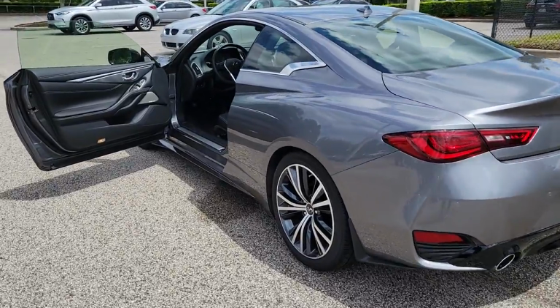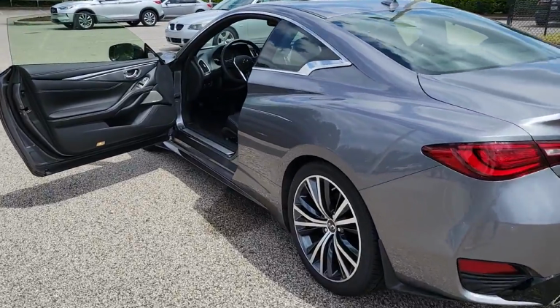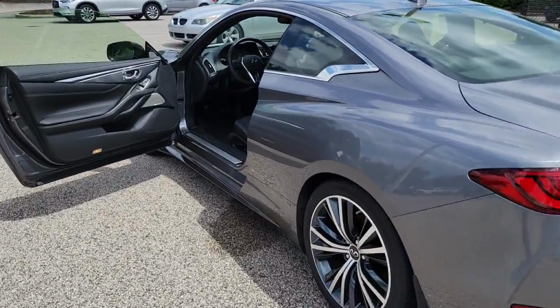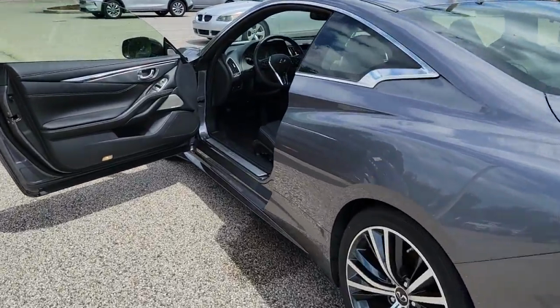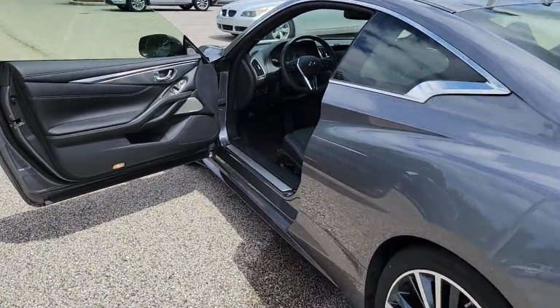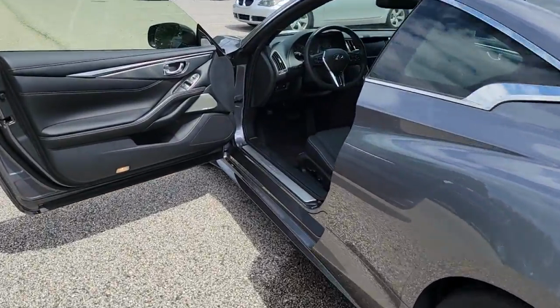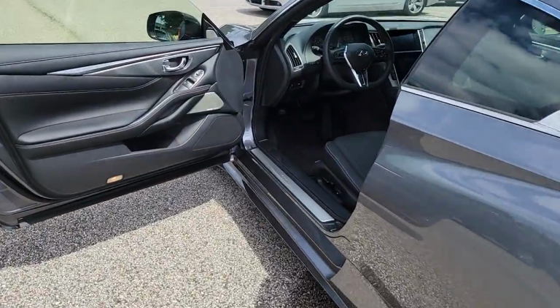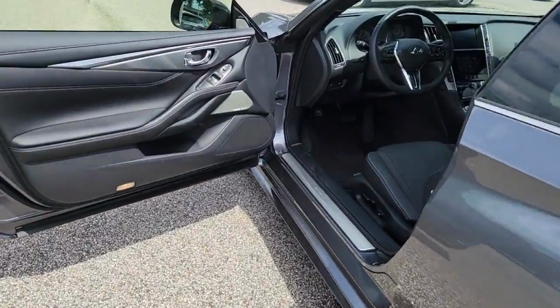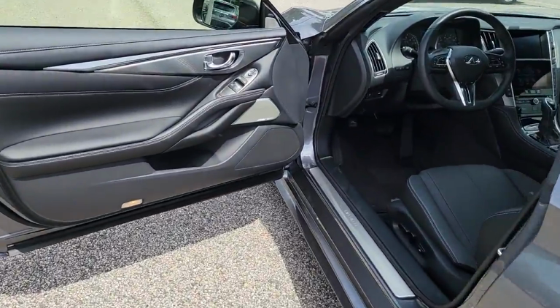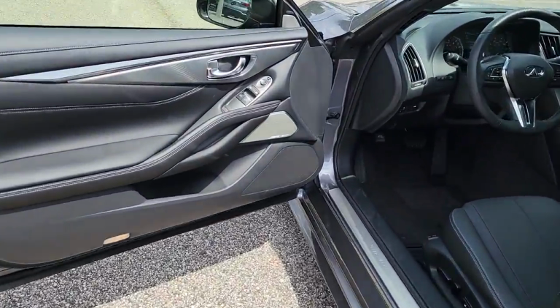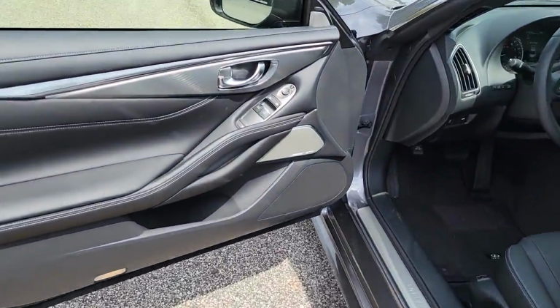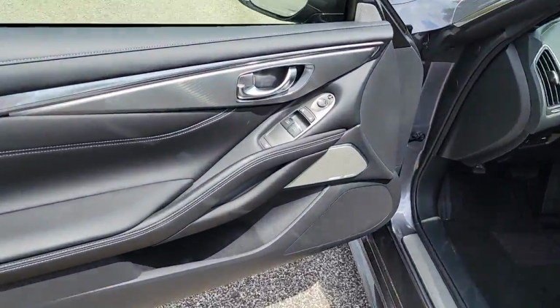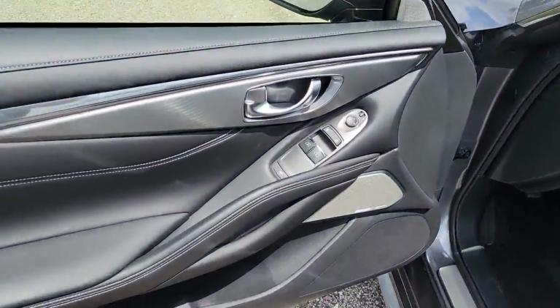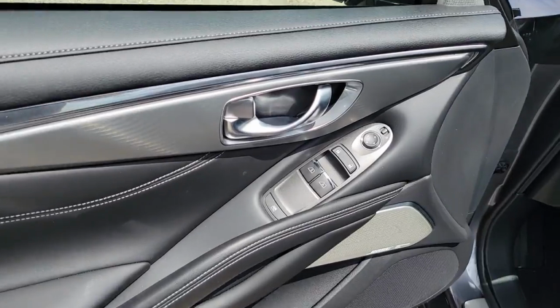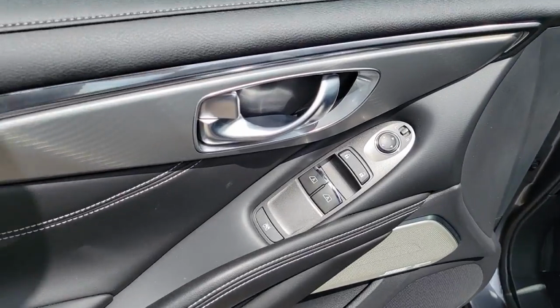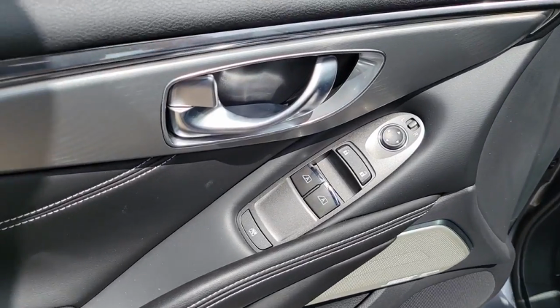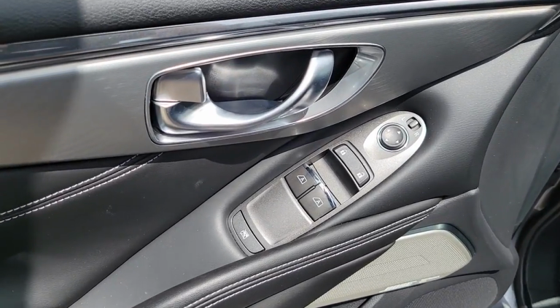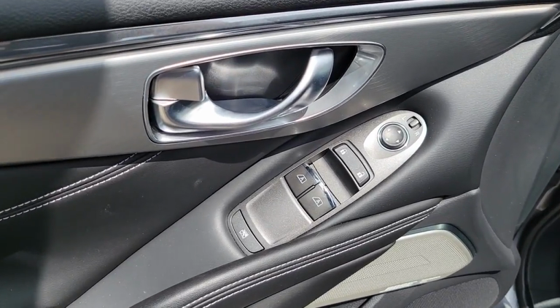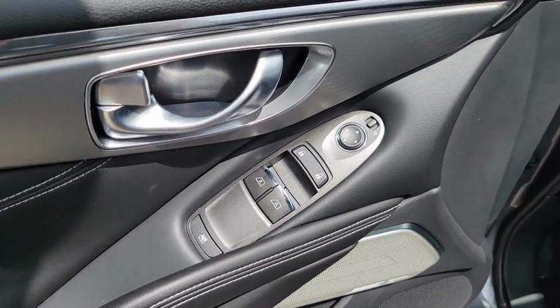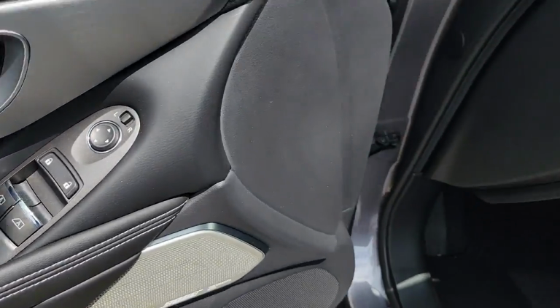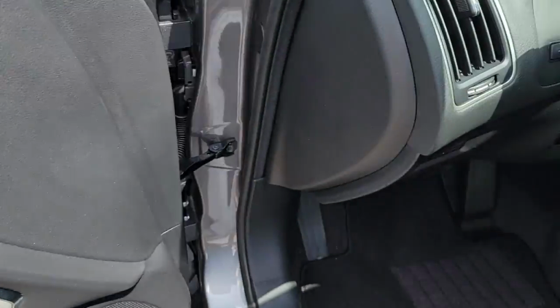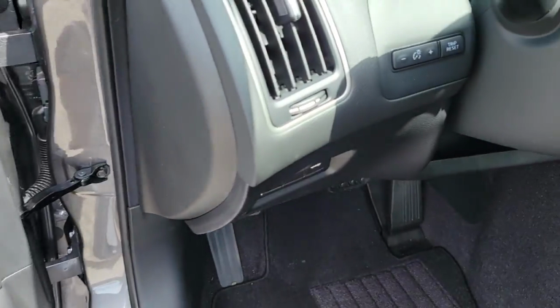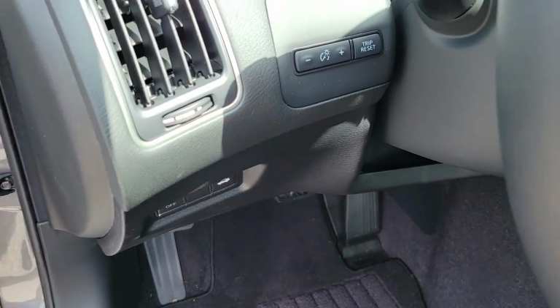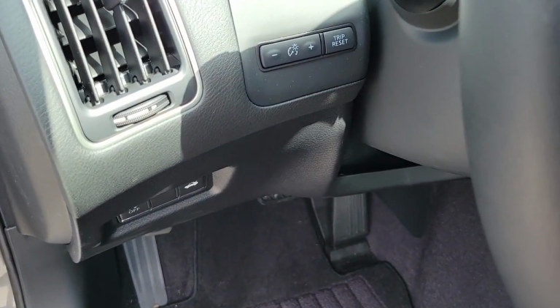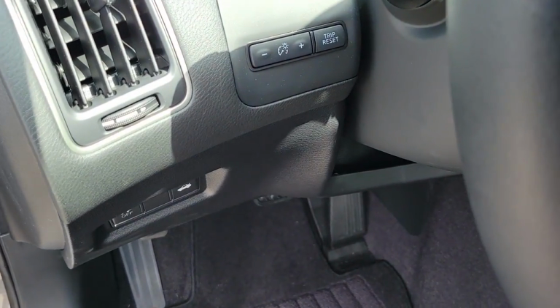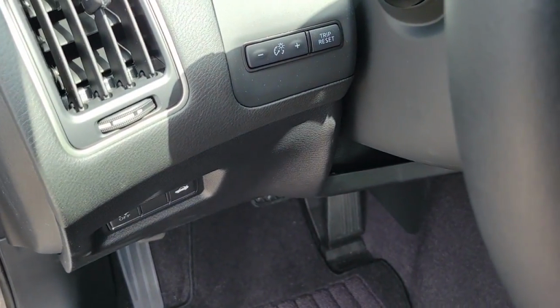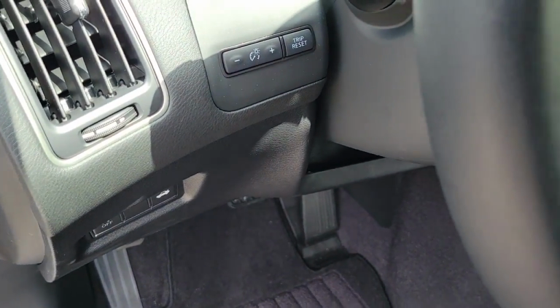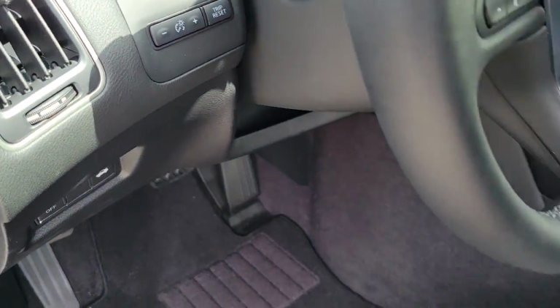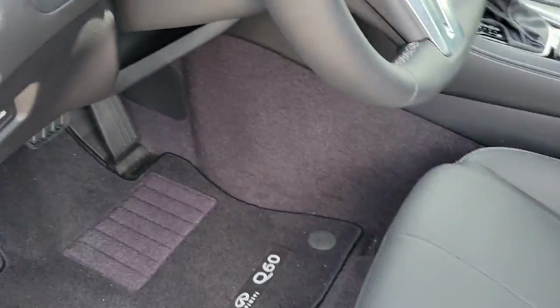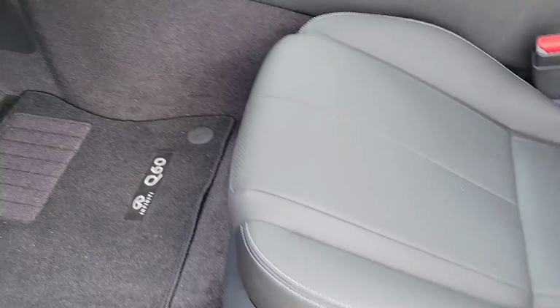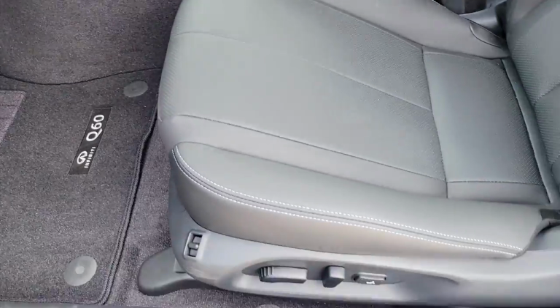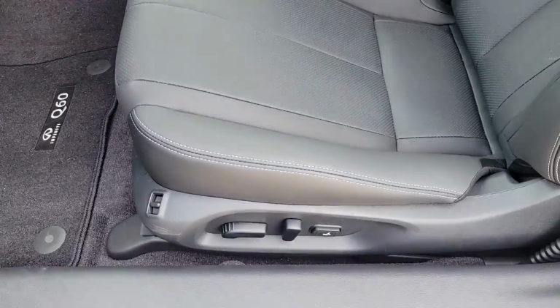Feel prepared to reach your full potential in this well-appointed Q60. Treat yourself to a test drive today. Our staff will toss you the keys and give you an outstanding customer experience.